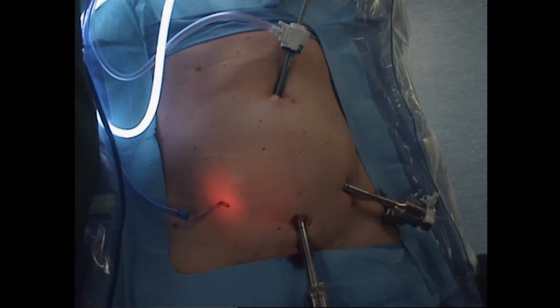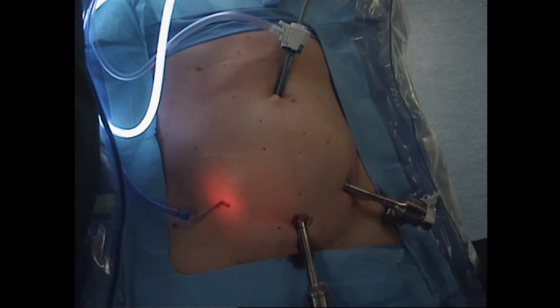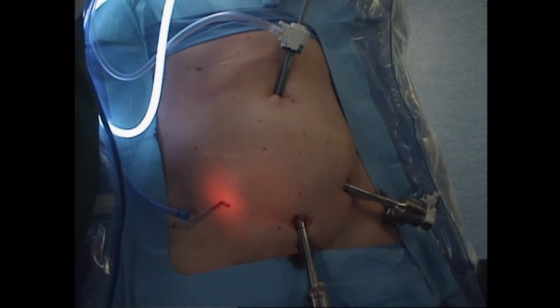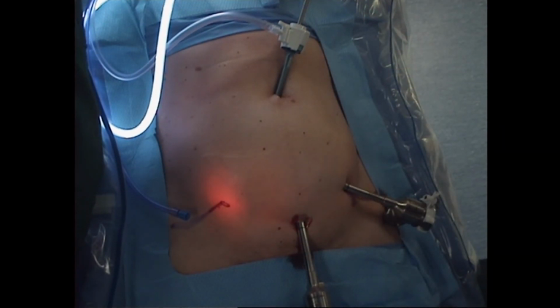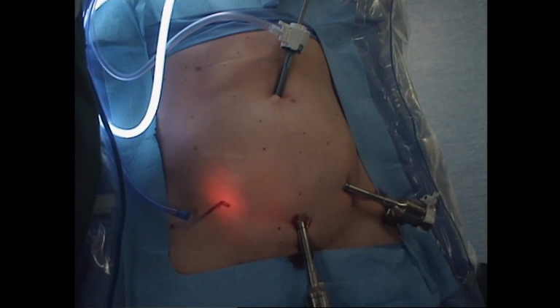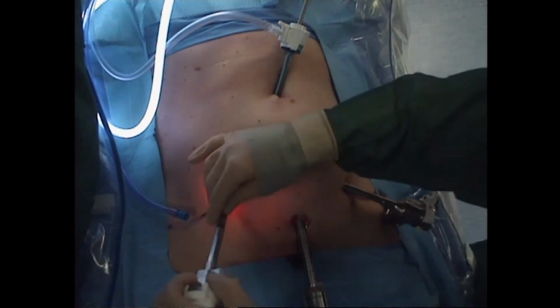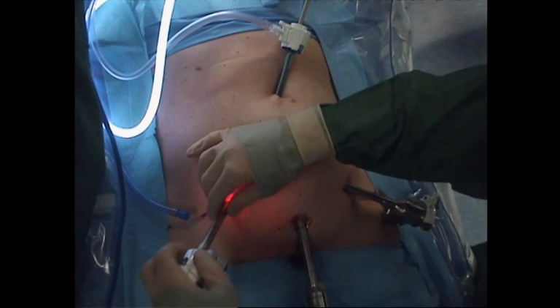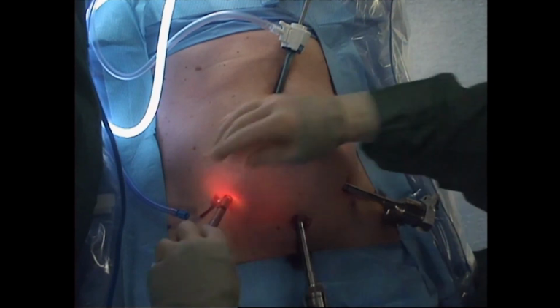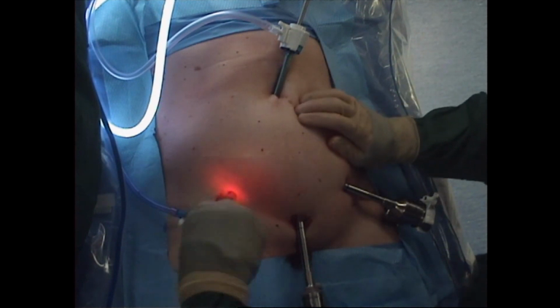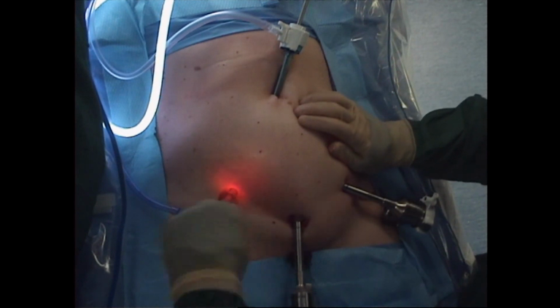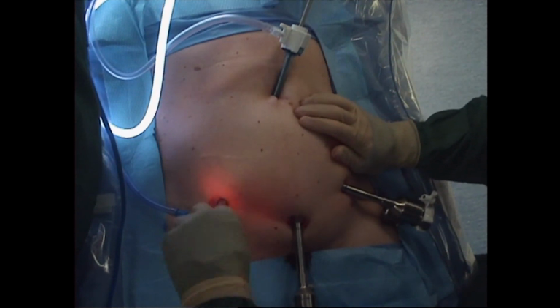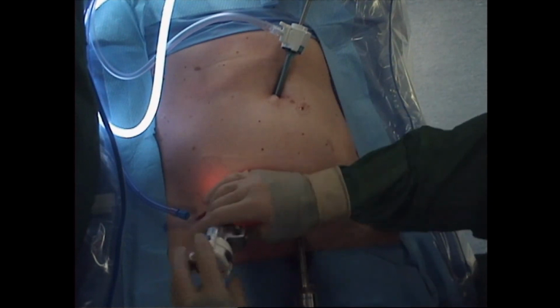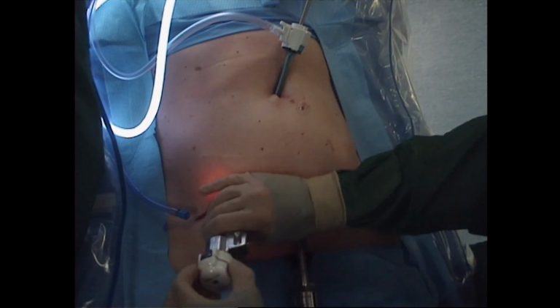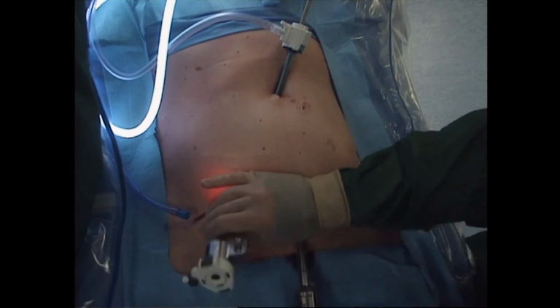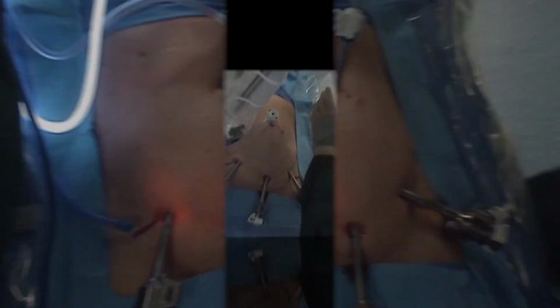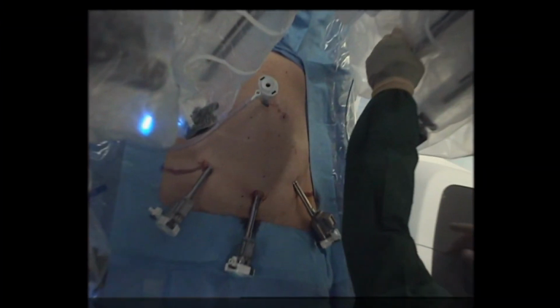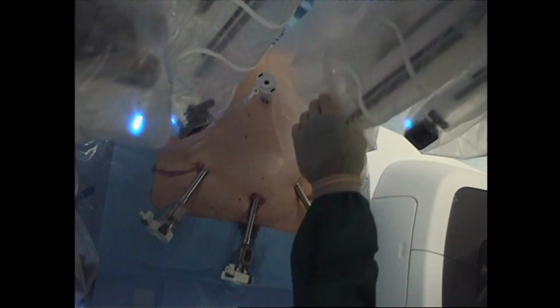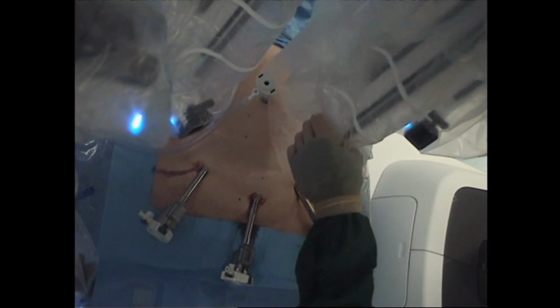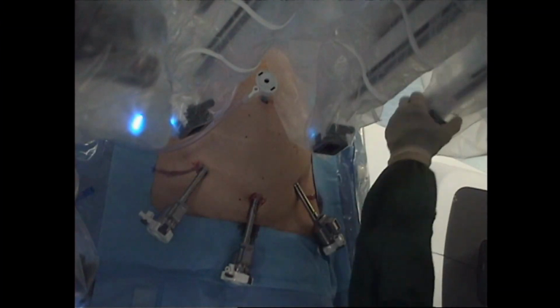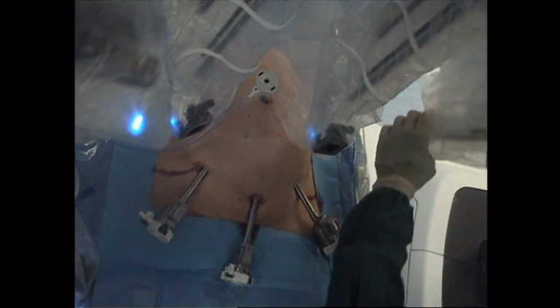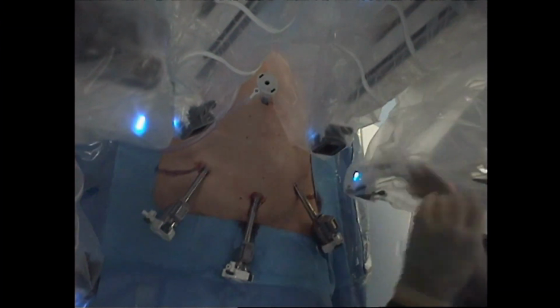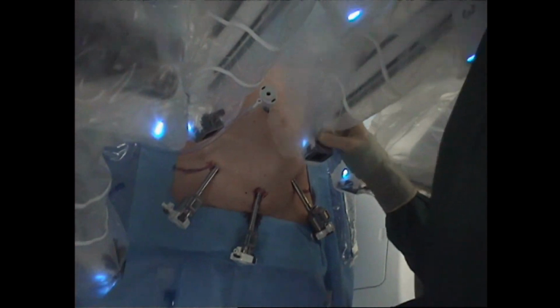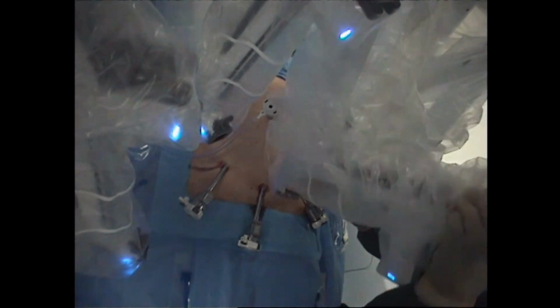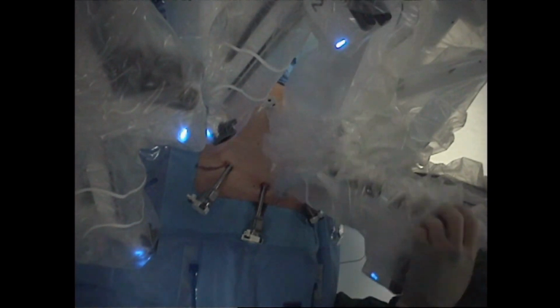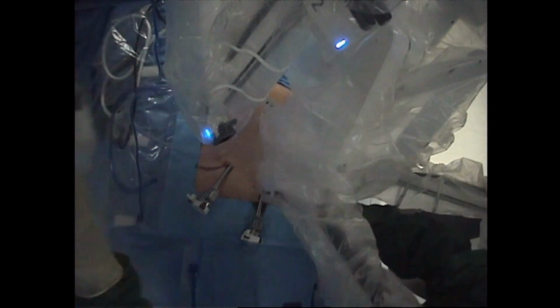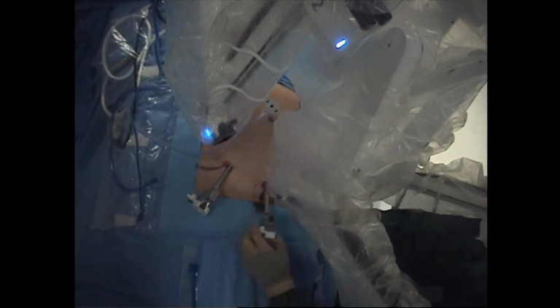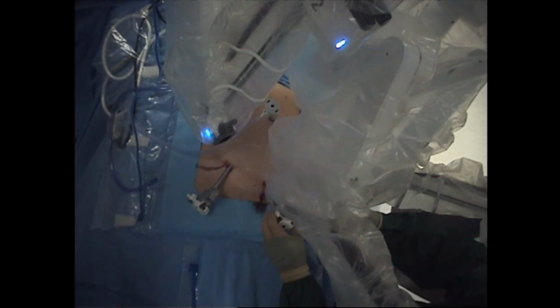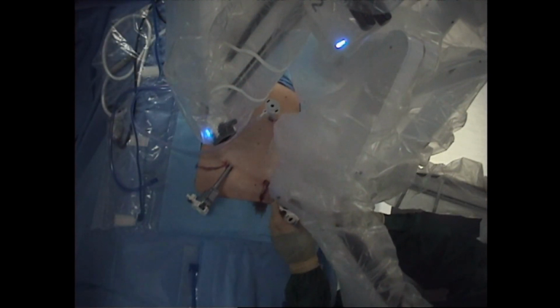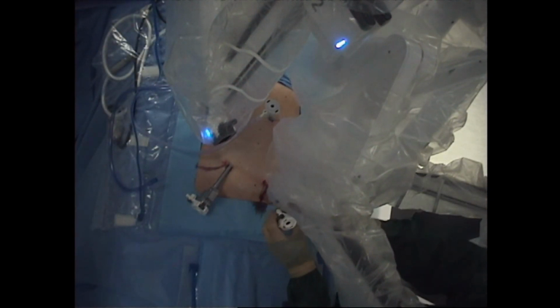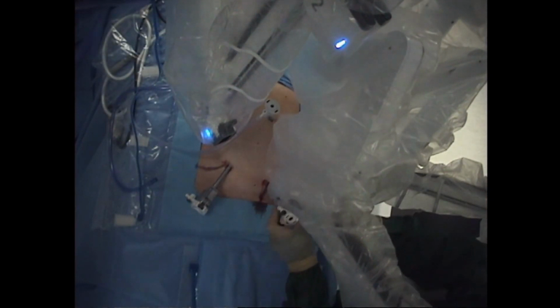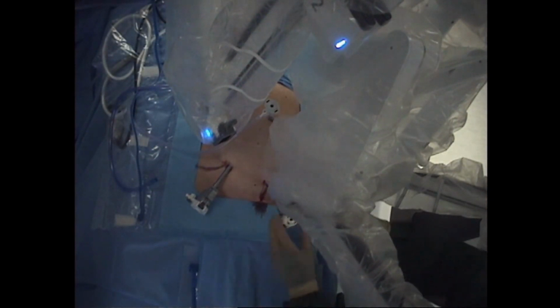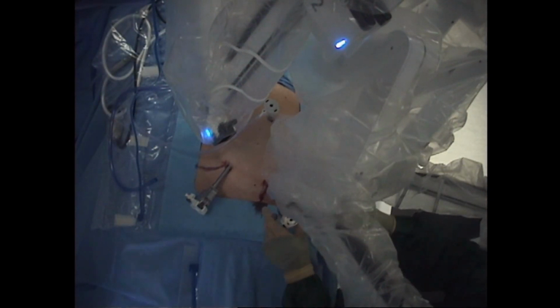The robot tower is brought up to the field and docked to the center suprapubic port. This concludes port placement for bikini-line robotic cholecystectomy.